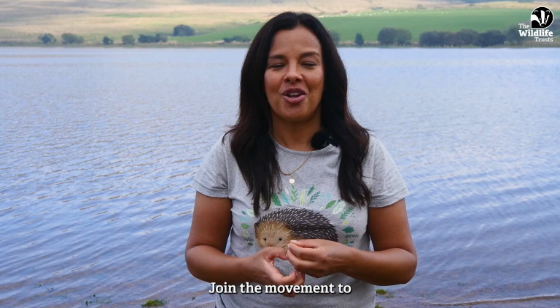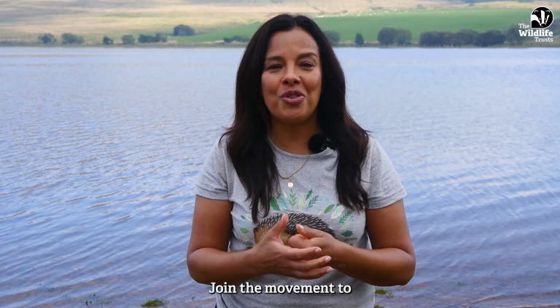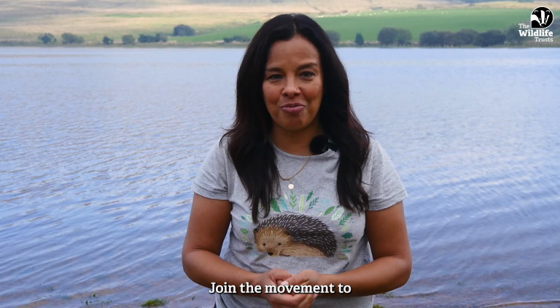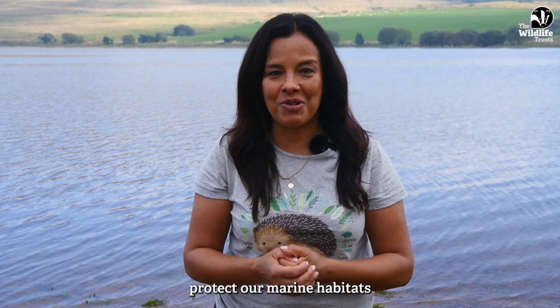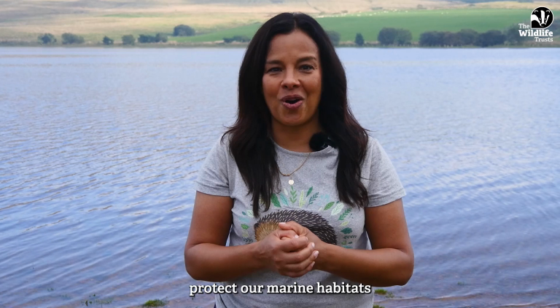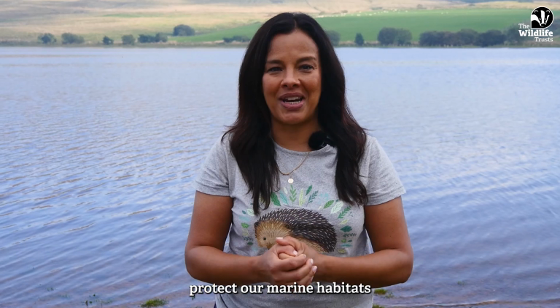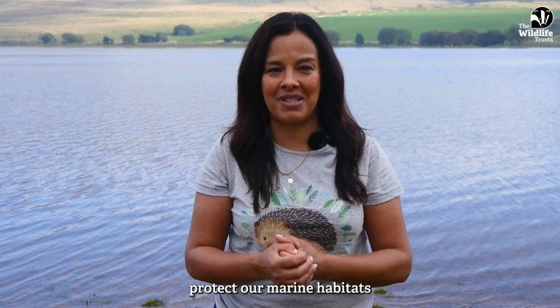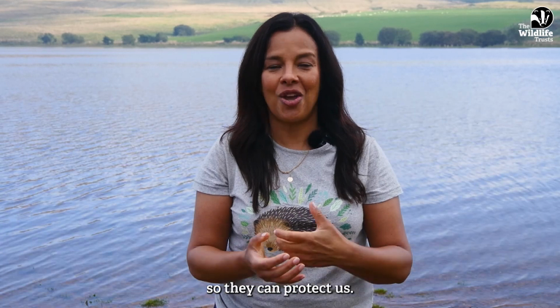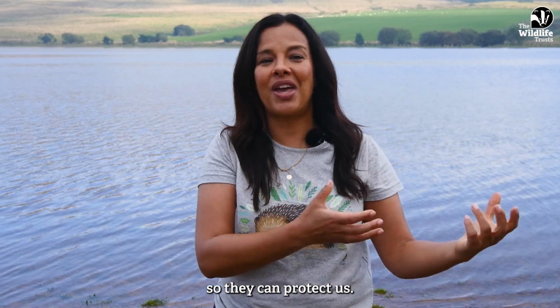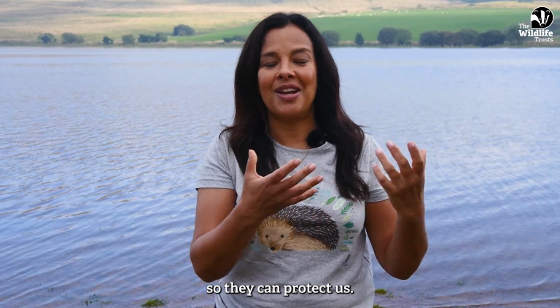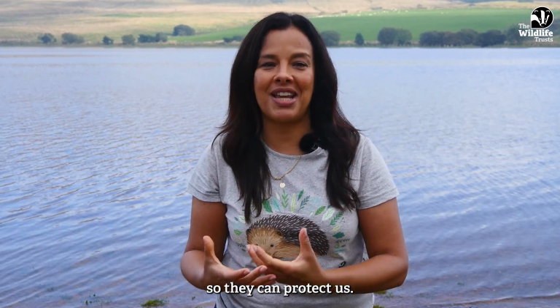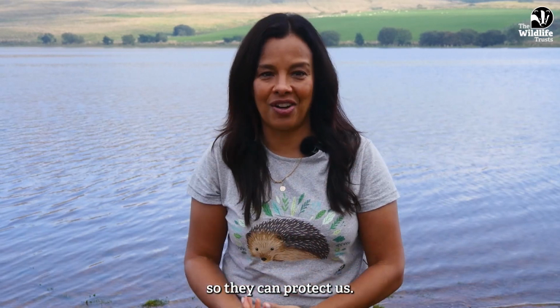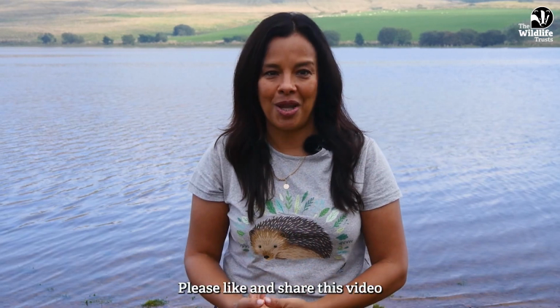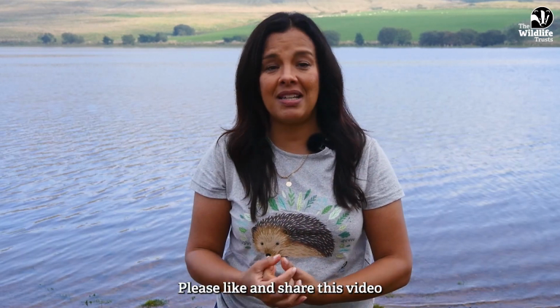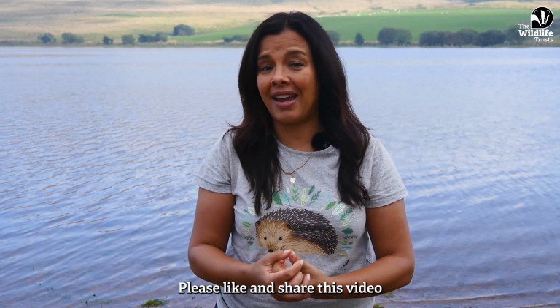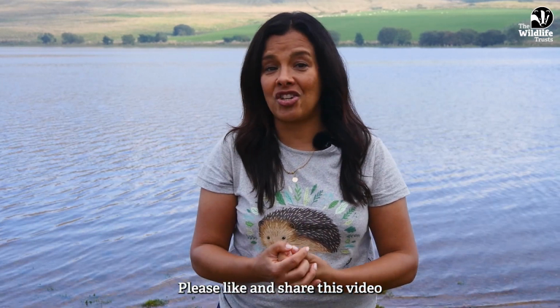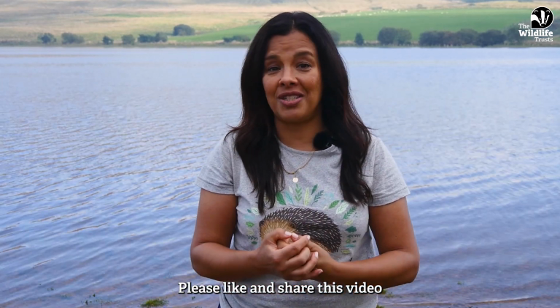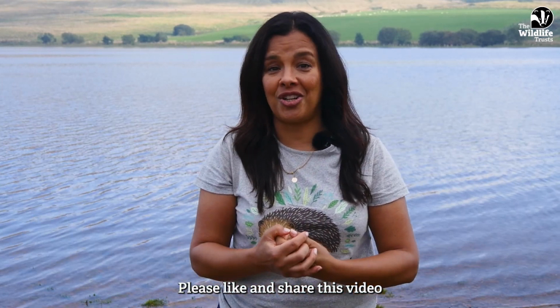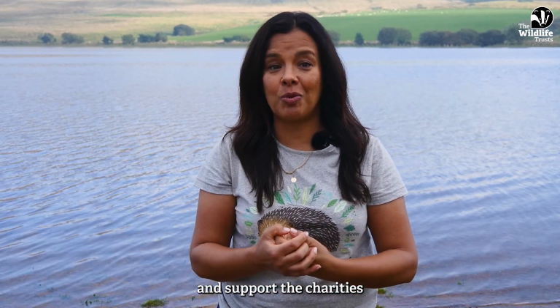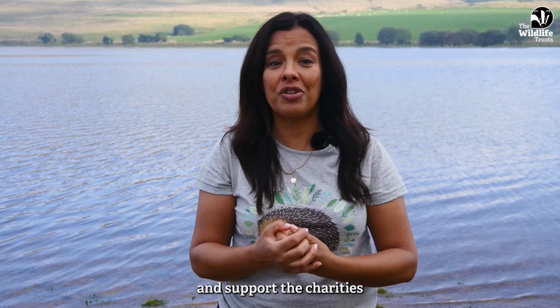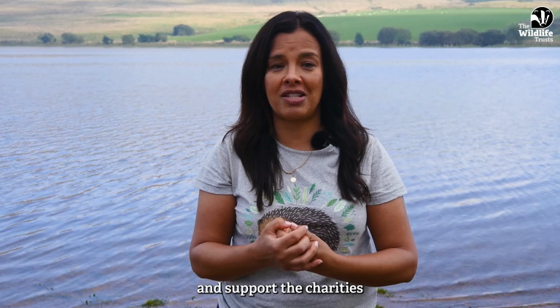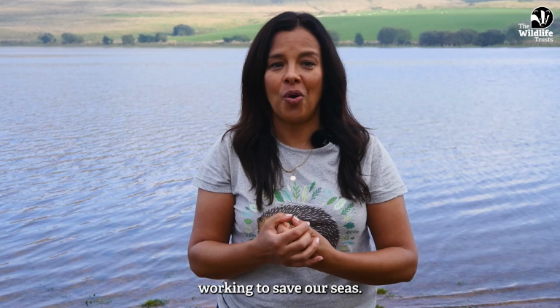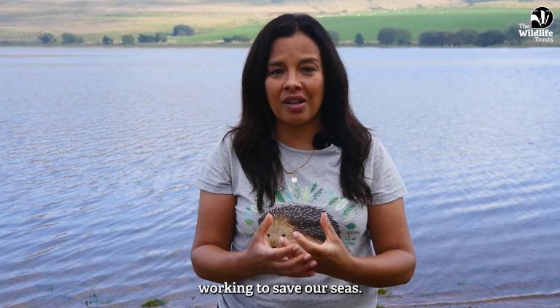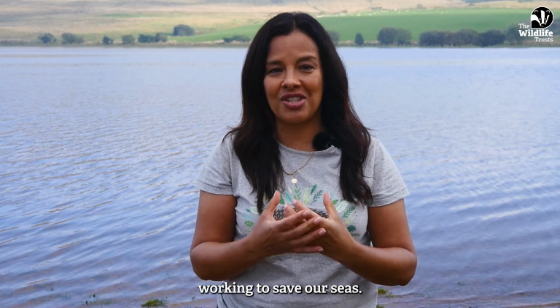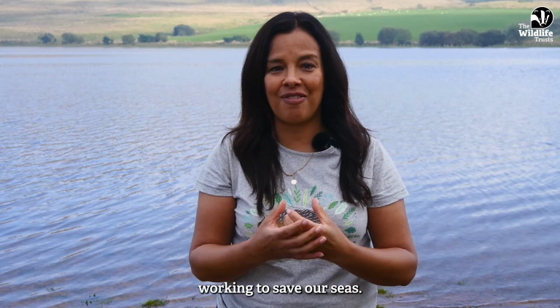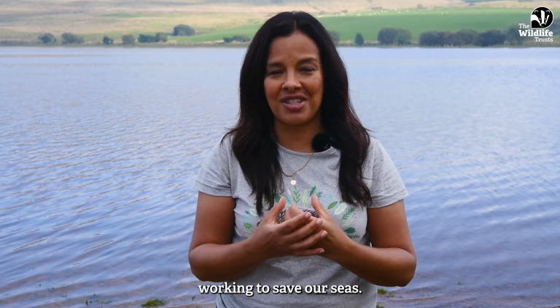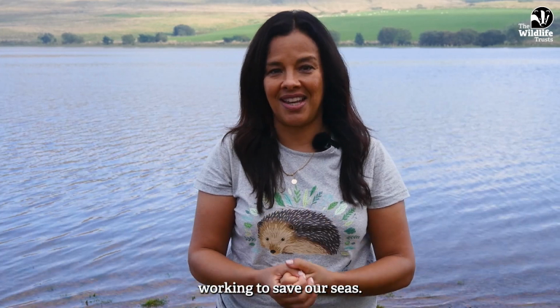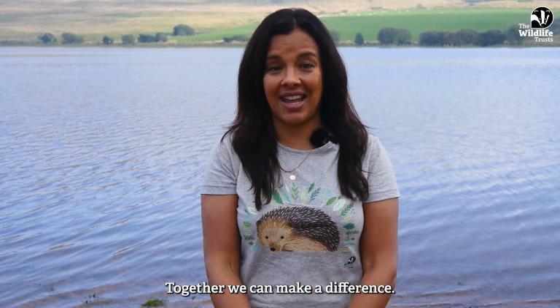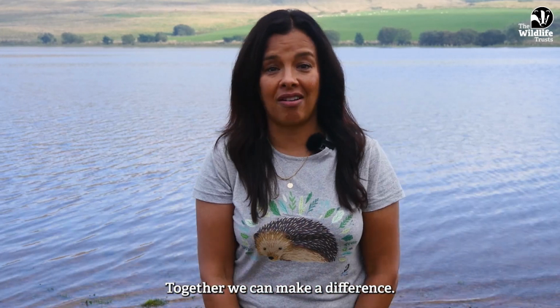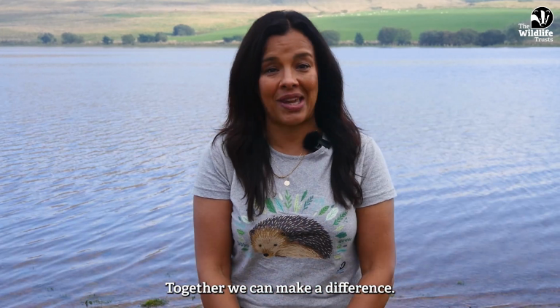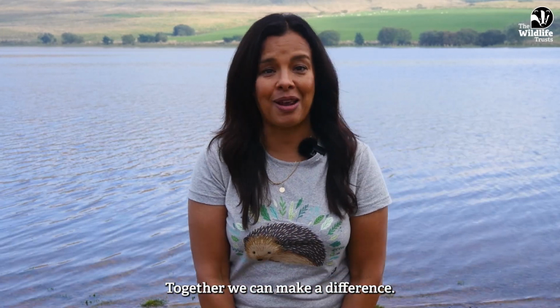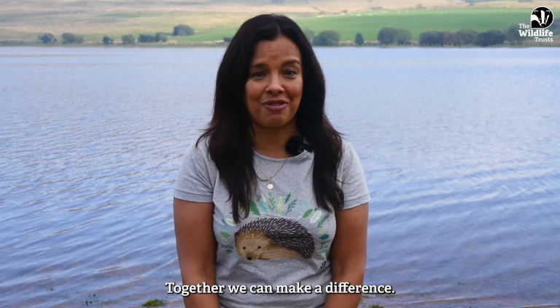Join the movement to protect our marine habitats so they can protect us. Please like and share this video and support the charities working to save our seas. Together we can make a difference.